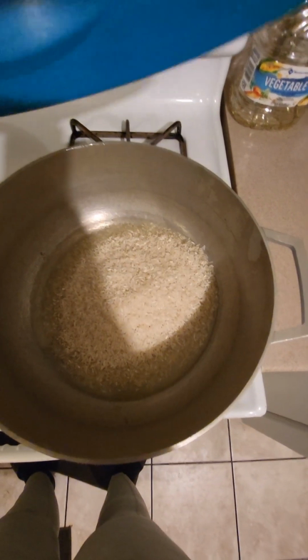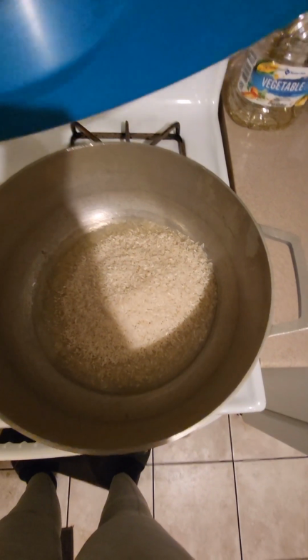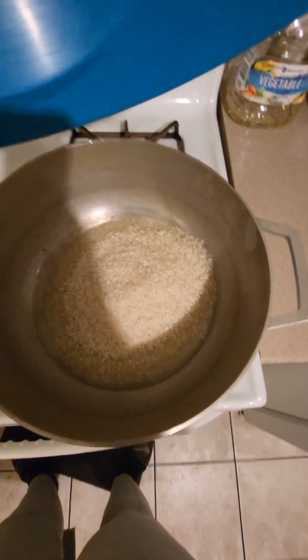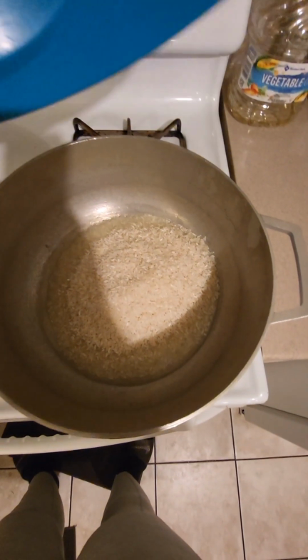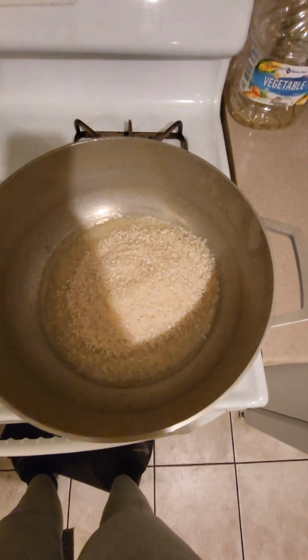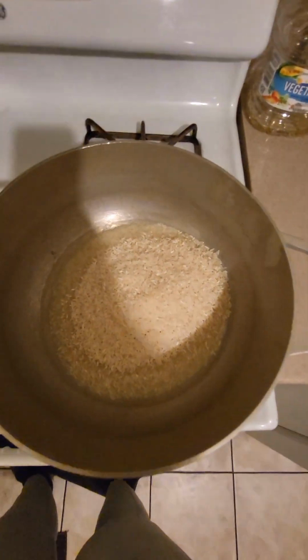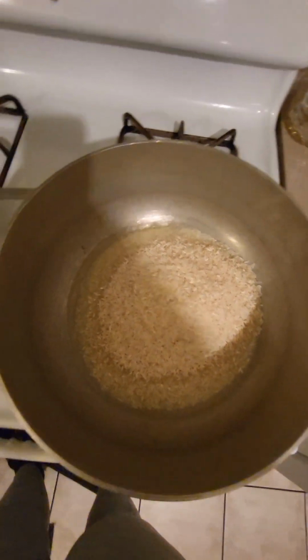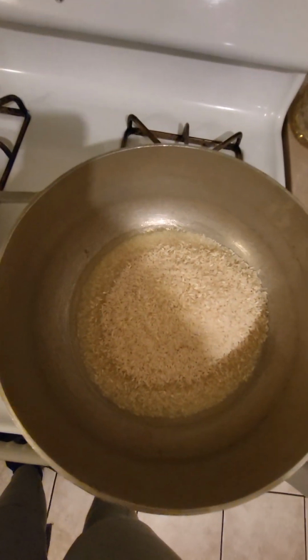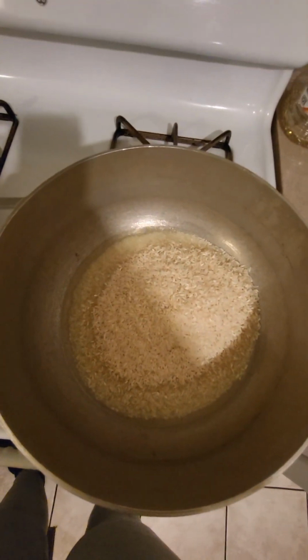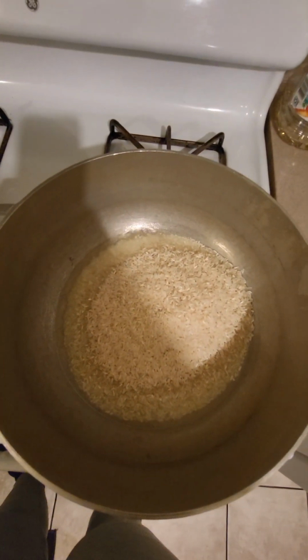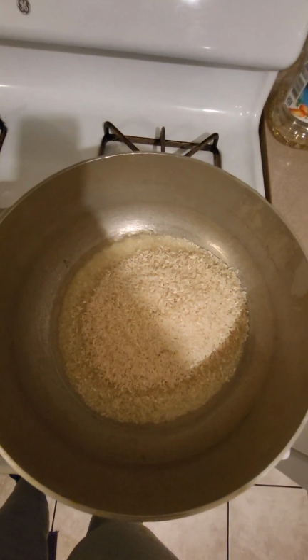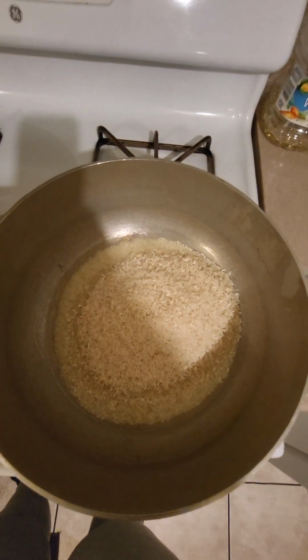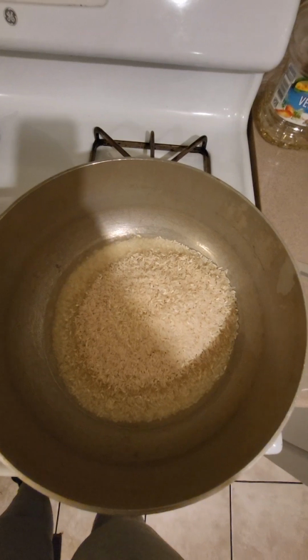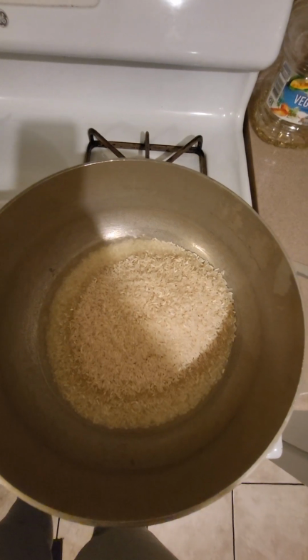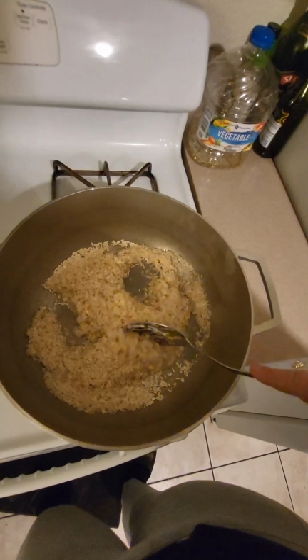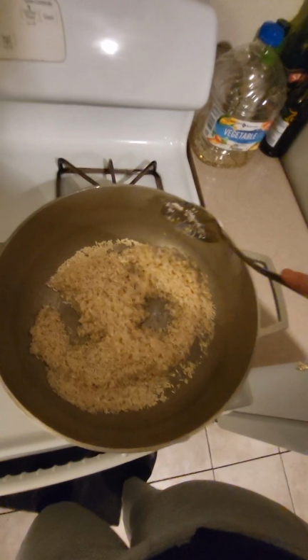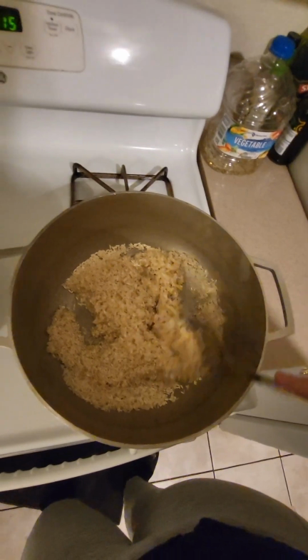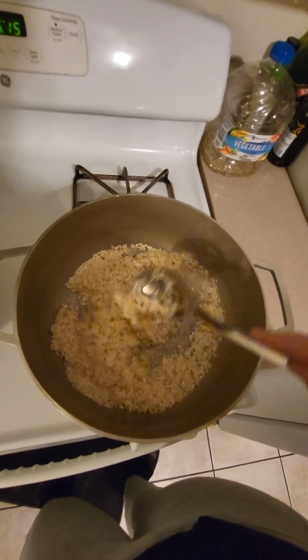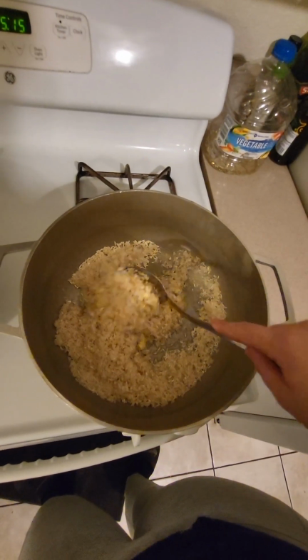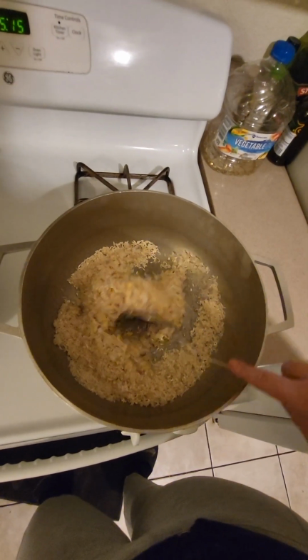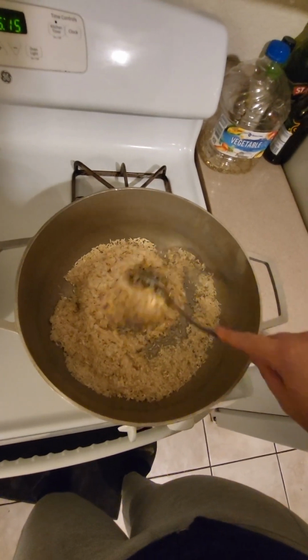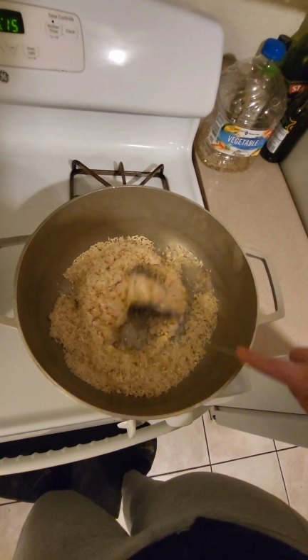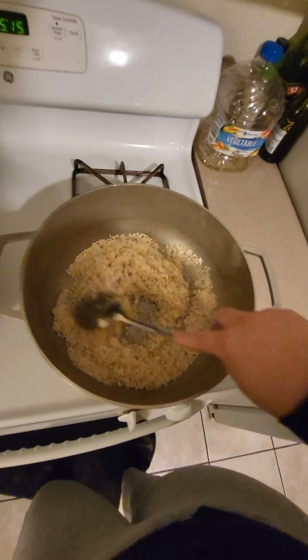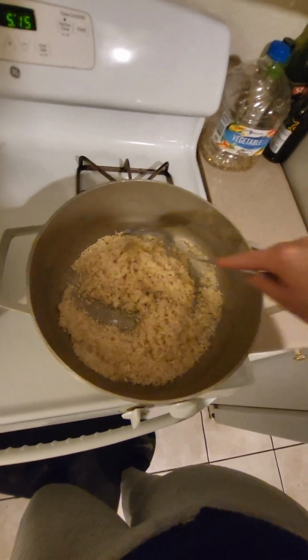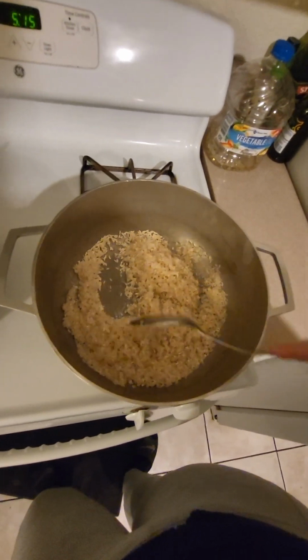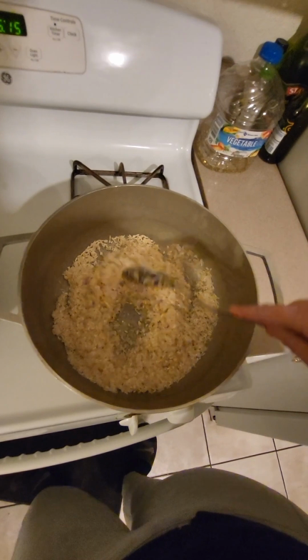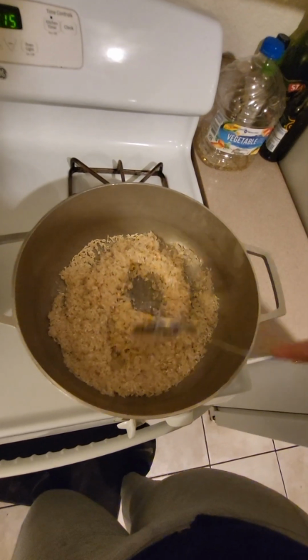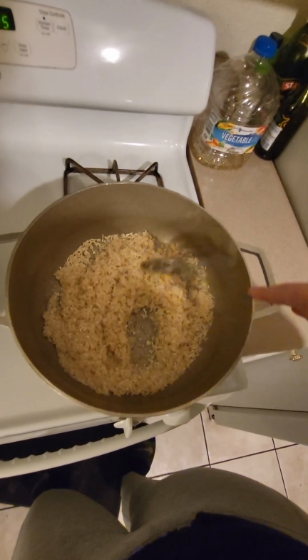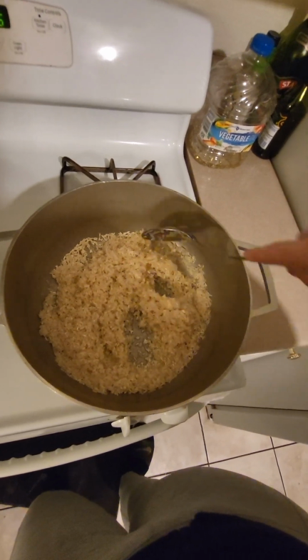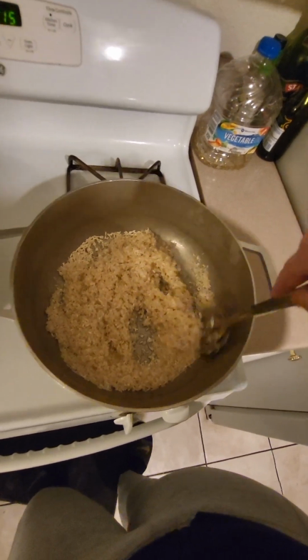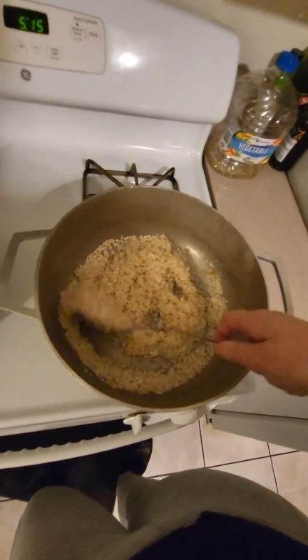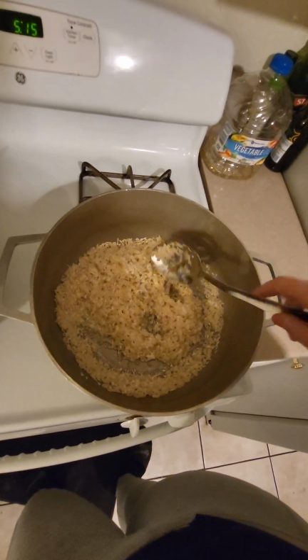And then you're going to just let it brown. You see how it's sizzling? Let it brown up. Make sure while it's browning you do stir it occasionally — don't just let it burn up.